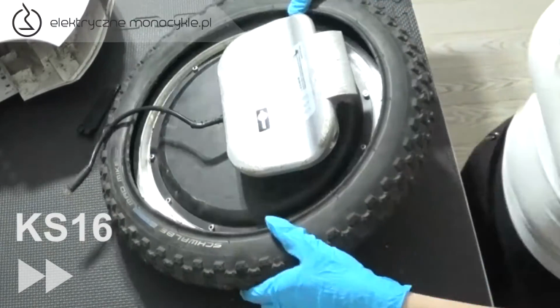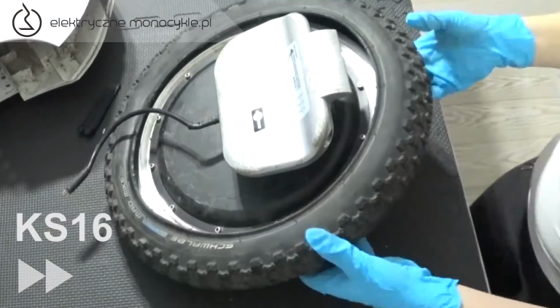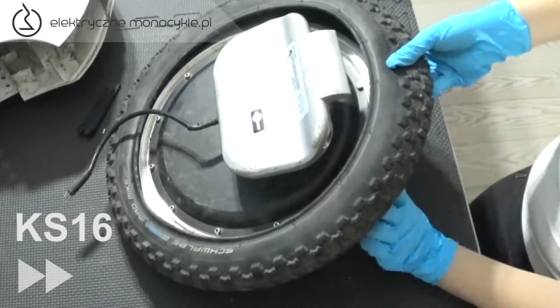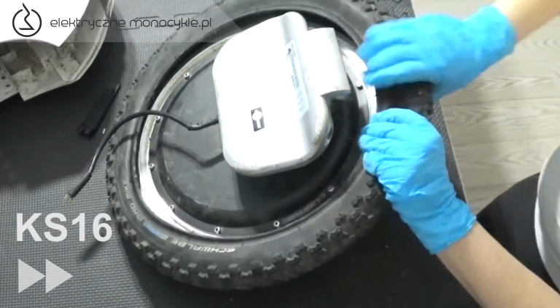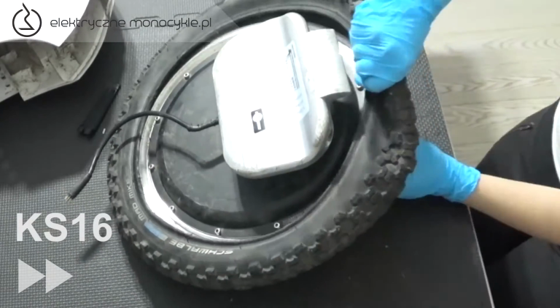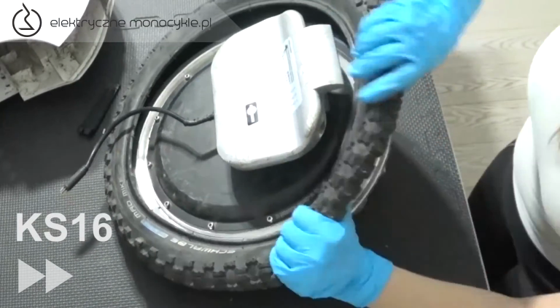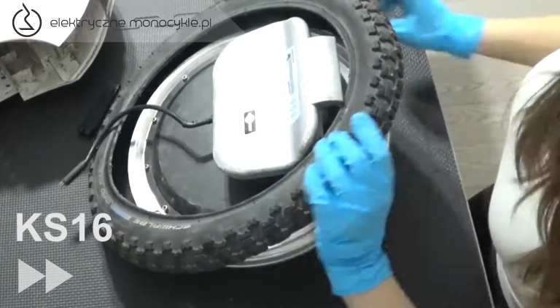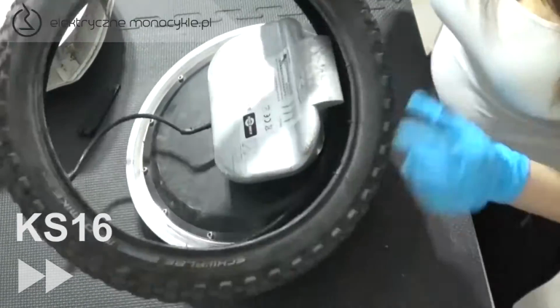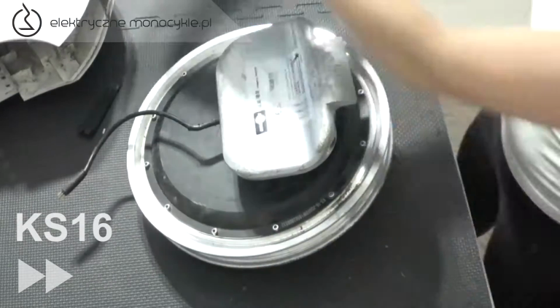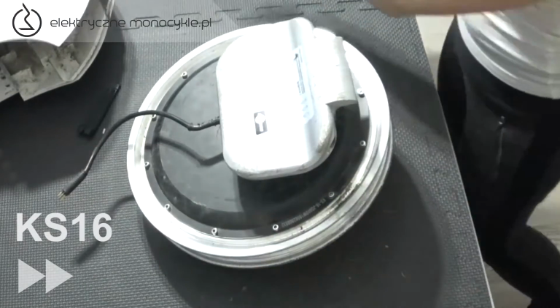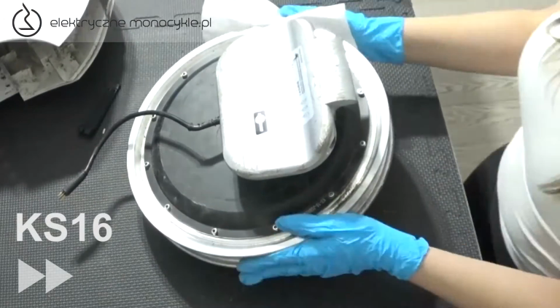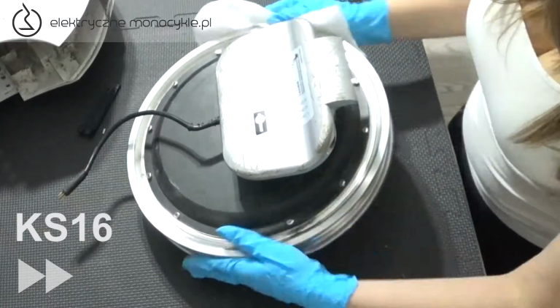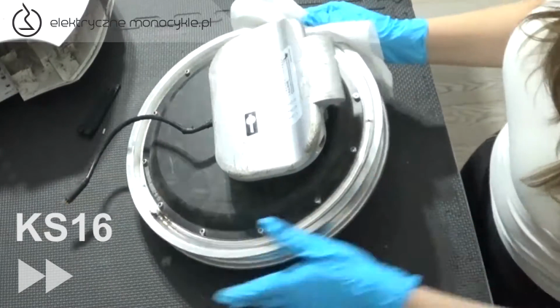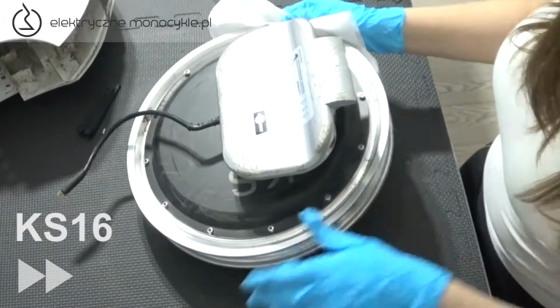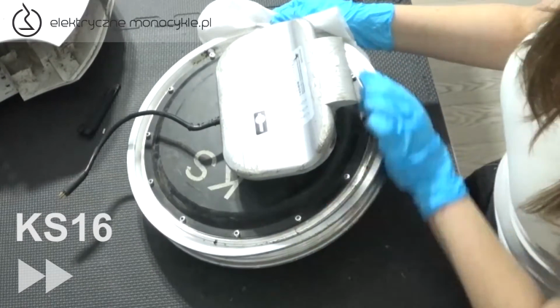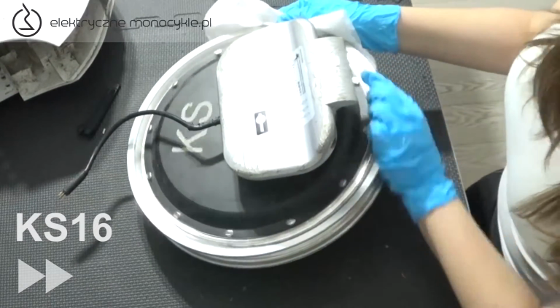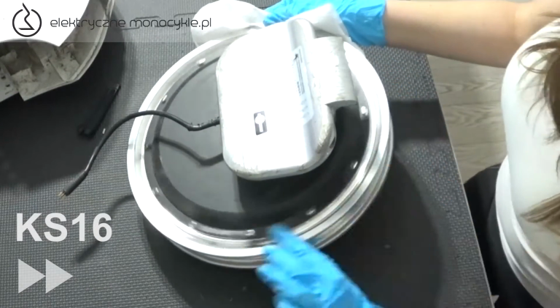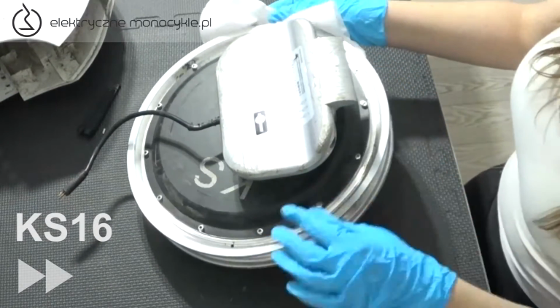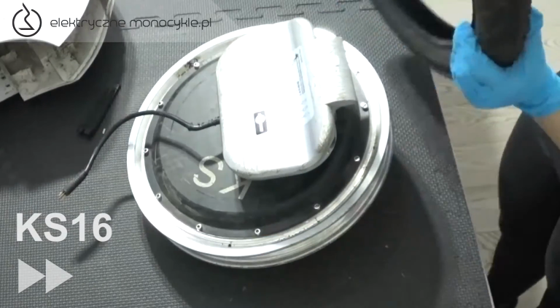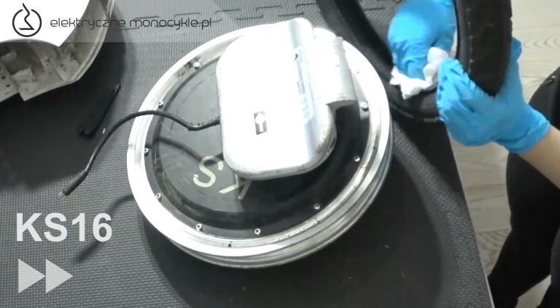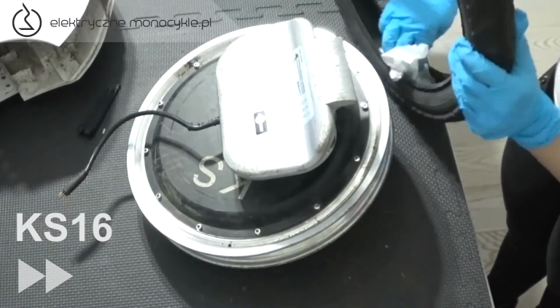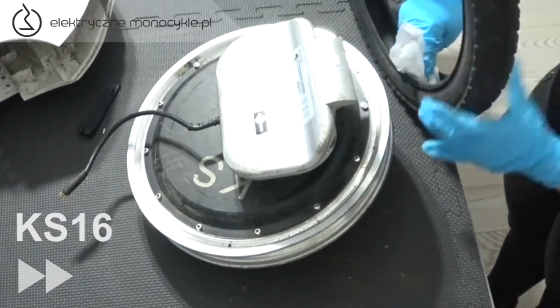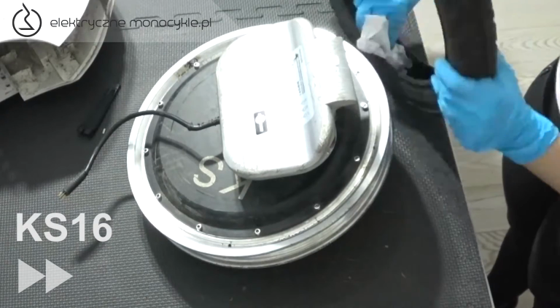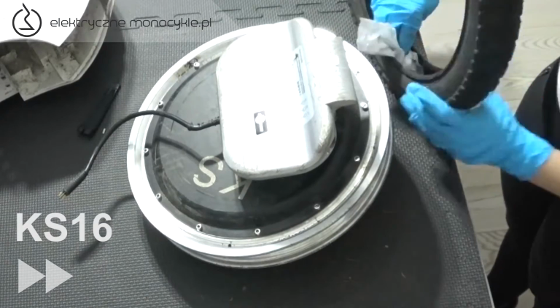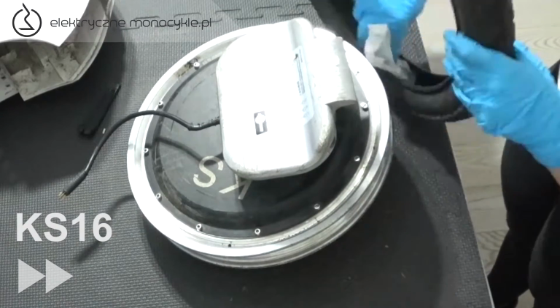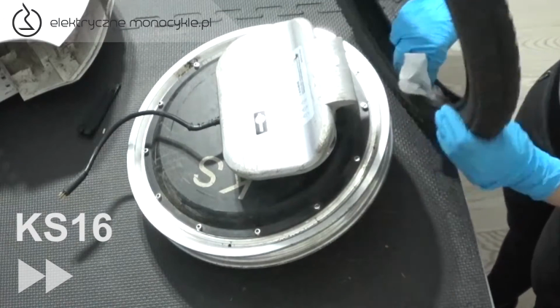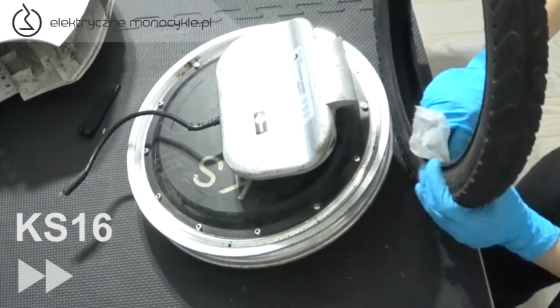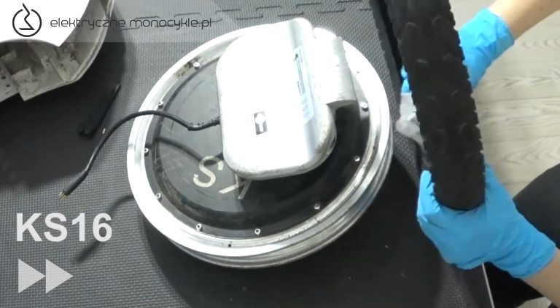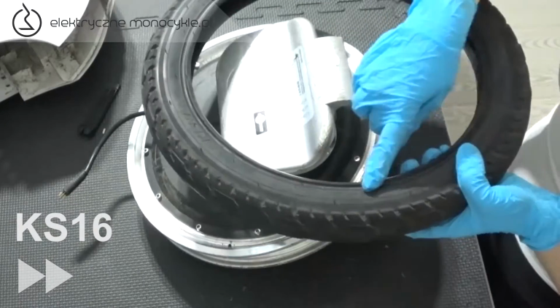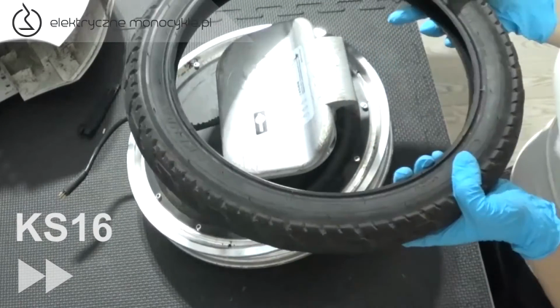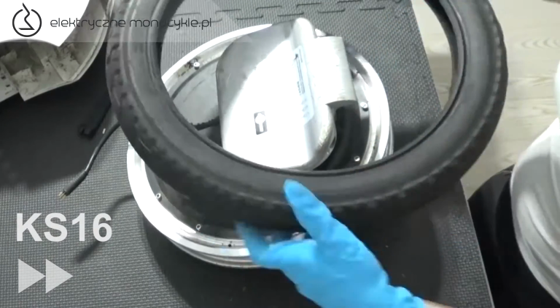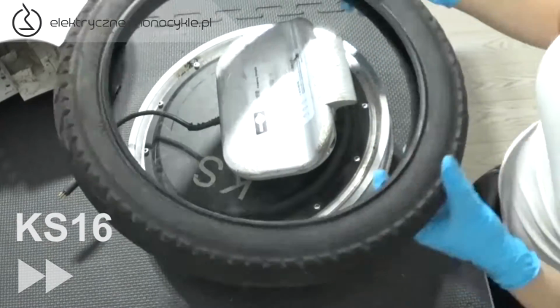Ściągamy oponę, wyginając ją. Przy pomocy ręcznika papierowego lub suchej szmatki oczyszczamy dokładnie felgę z wszelkiego pyłu. Tak samo przecieramy oponę w środku. Jest to ważne, ponieważ piasek może z czasem spowodować przetarcie dętki.